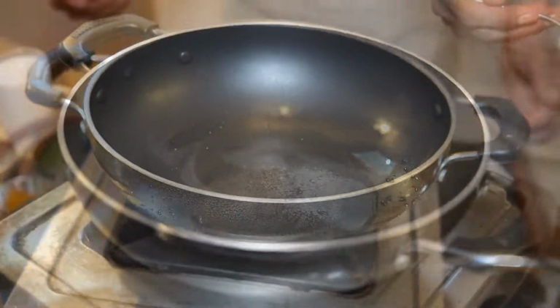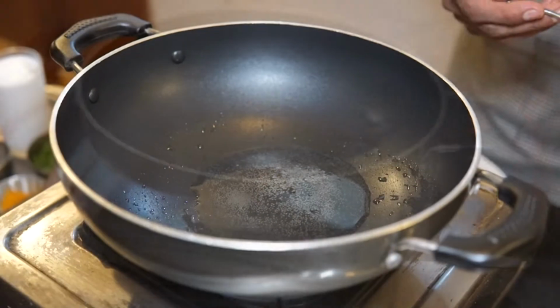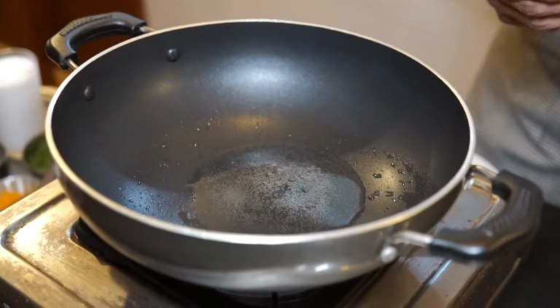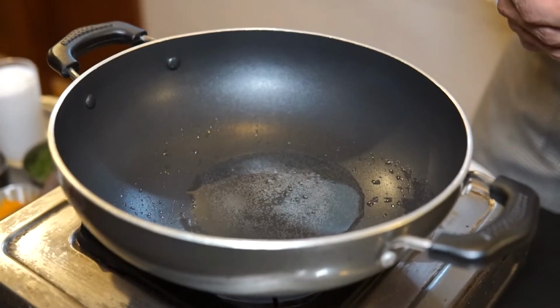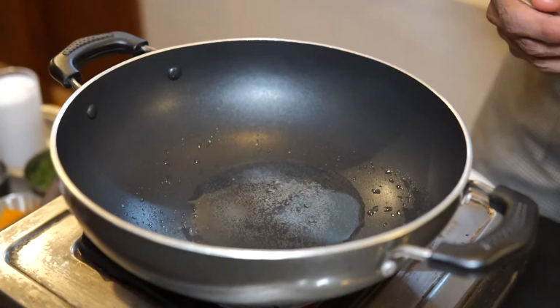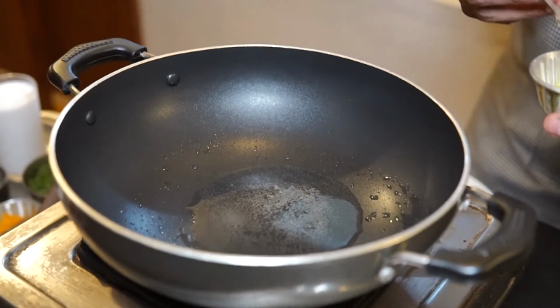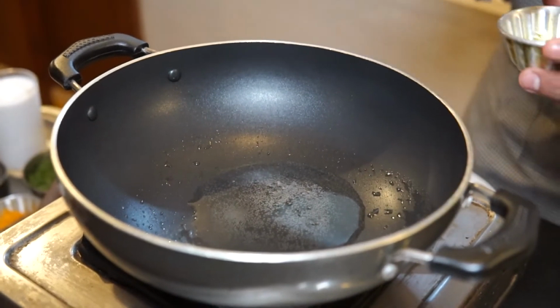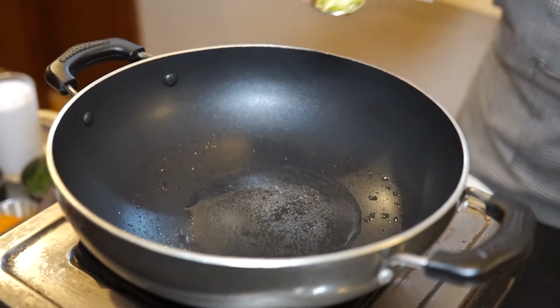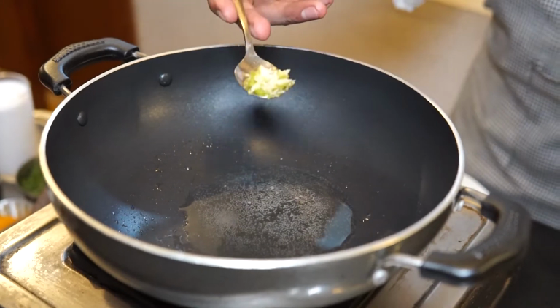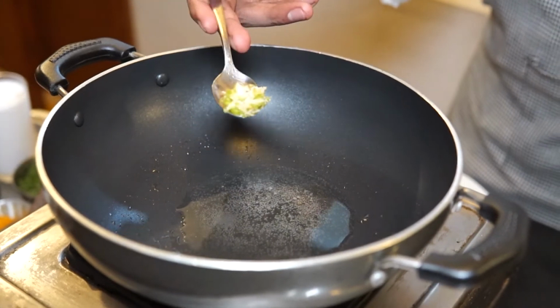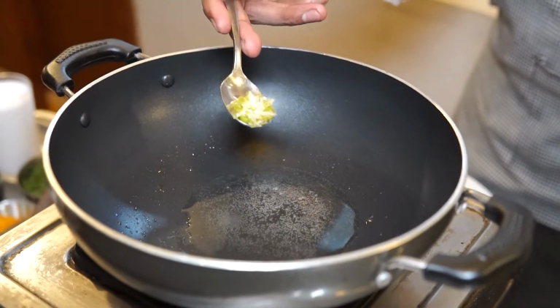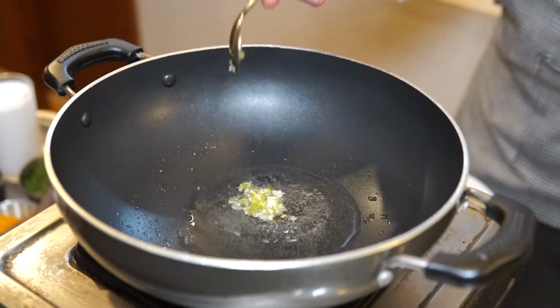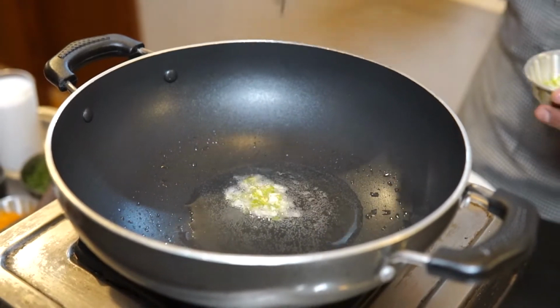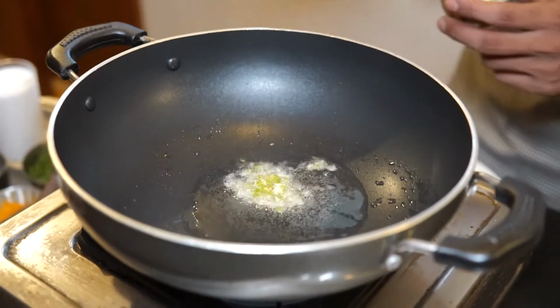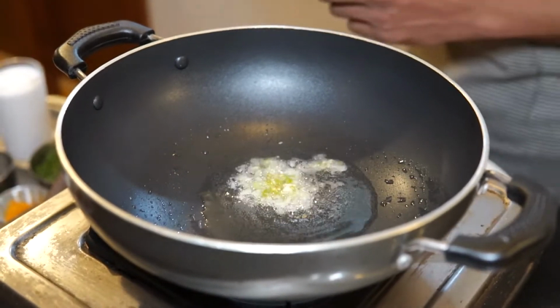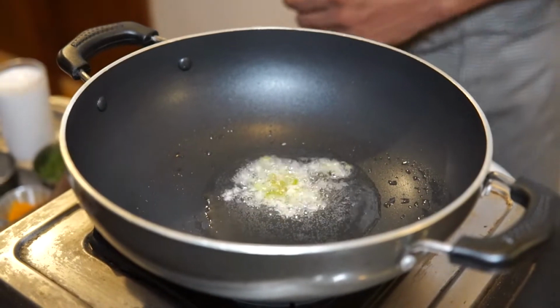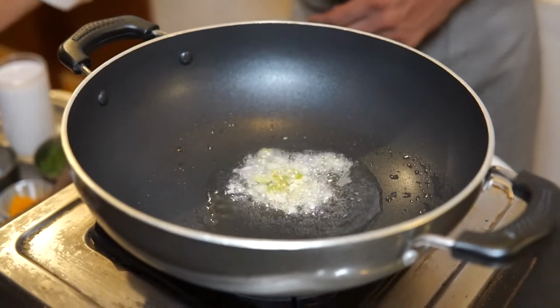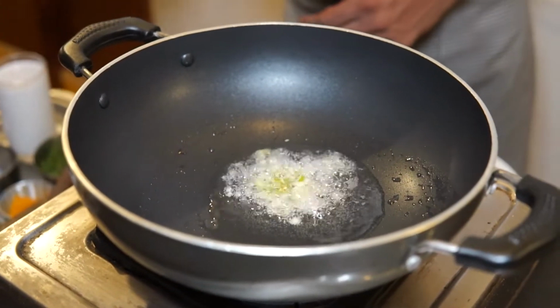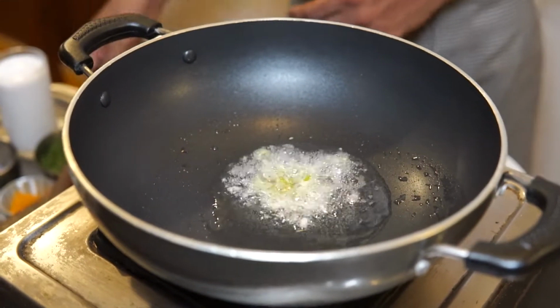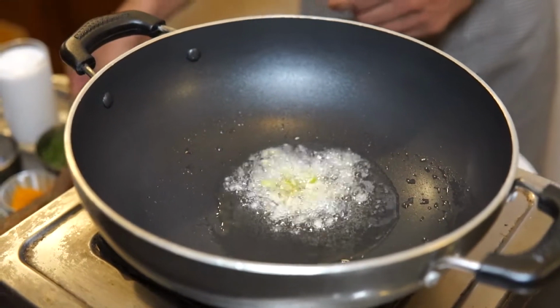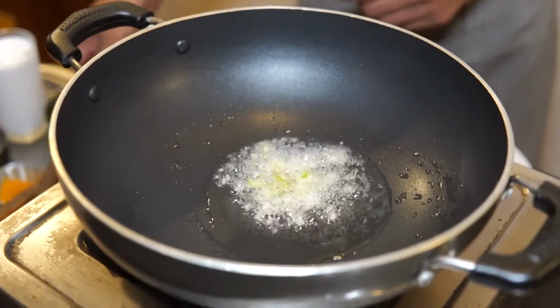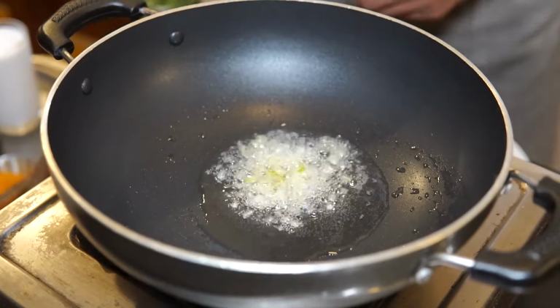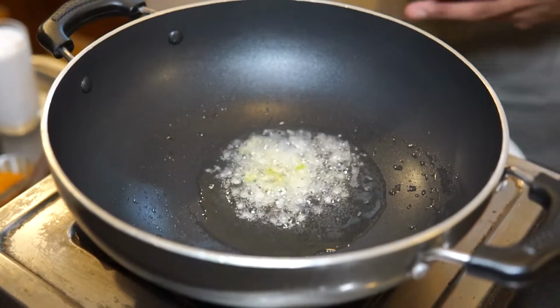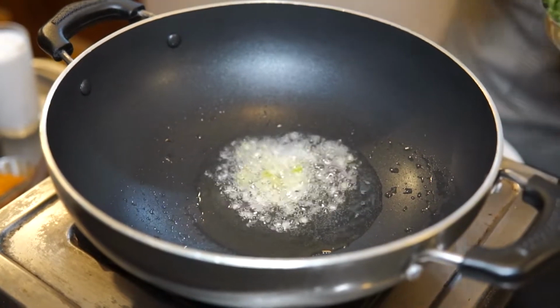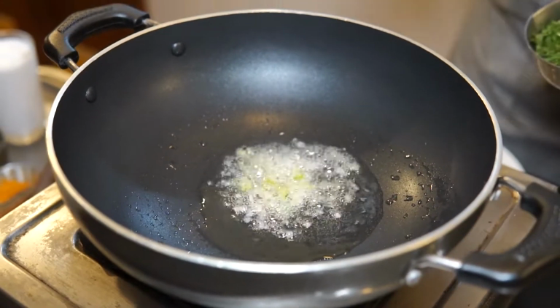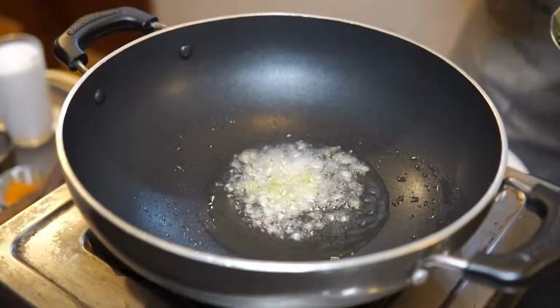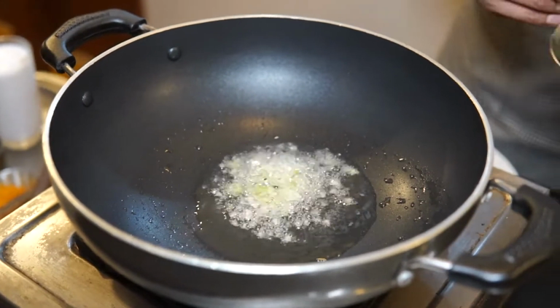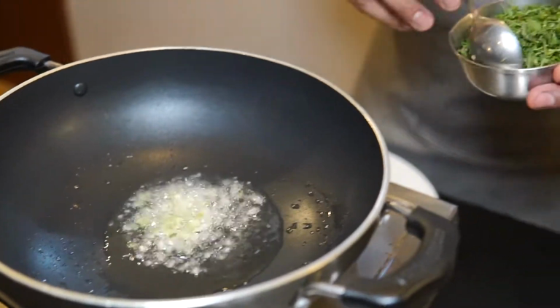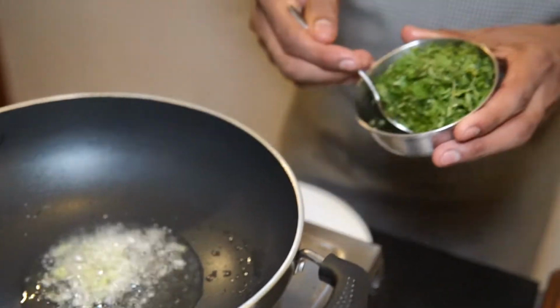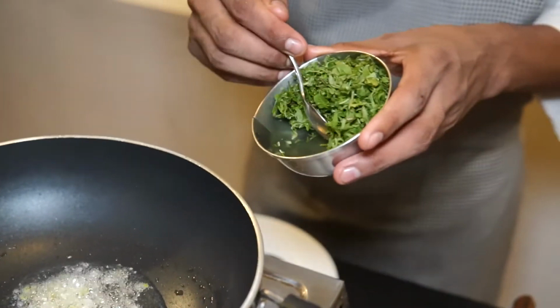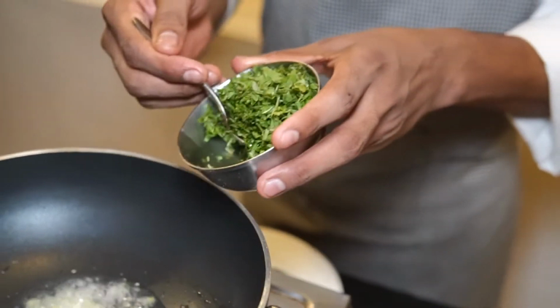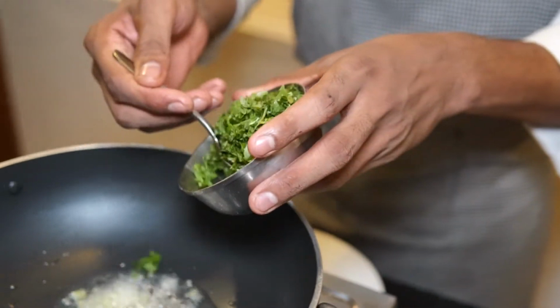Add a little bit of ginger and green chili, then fry and chop it in two minutes.